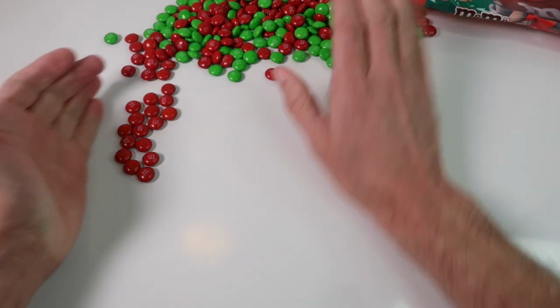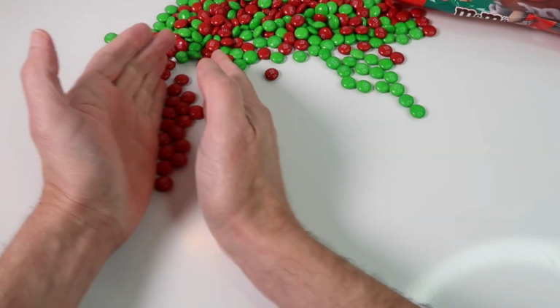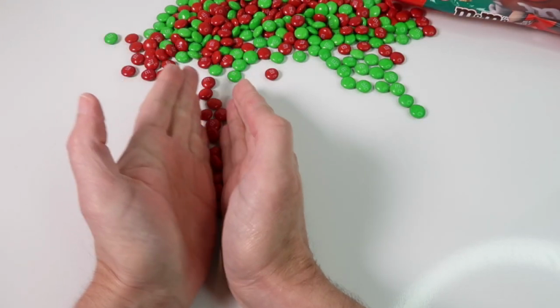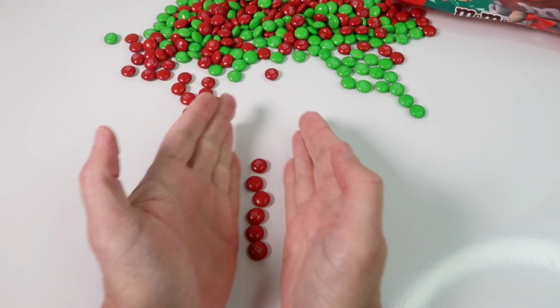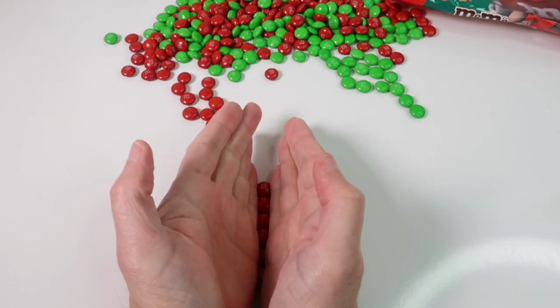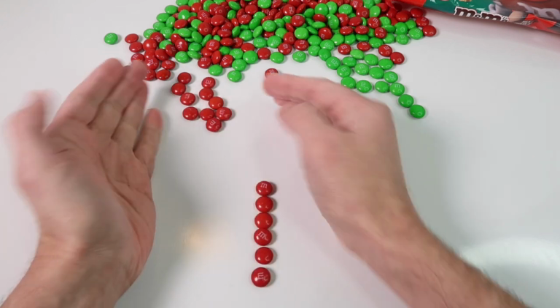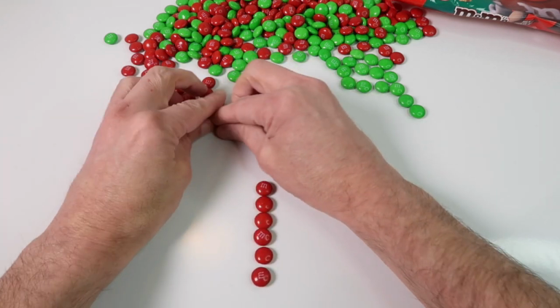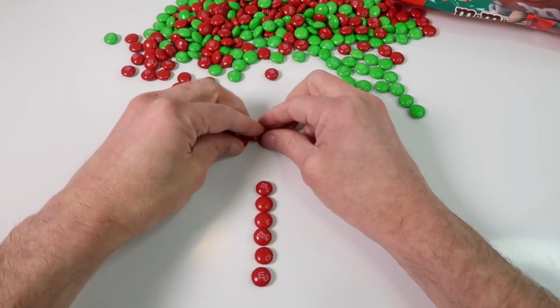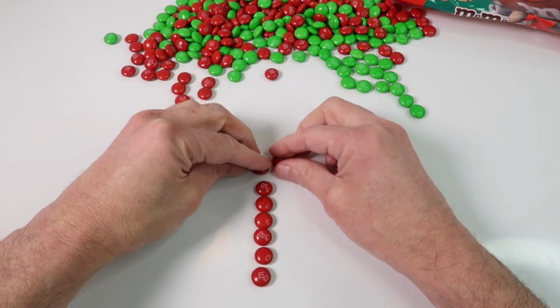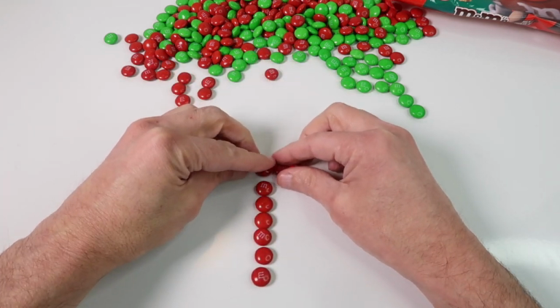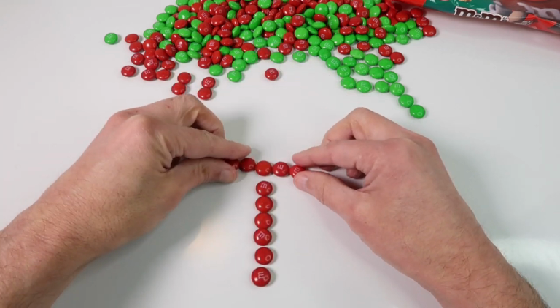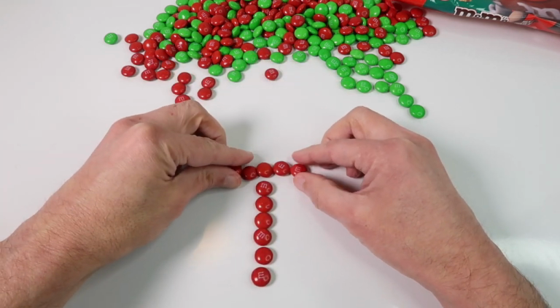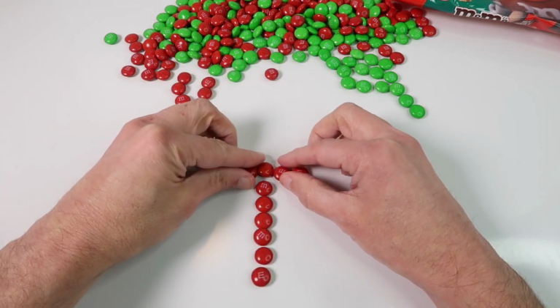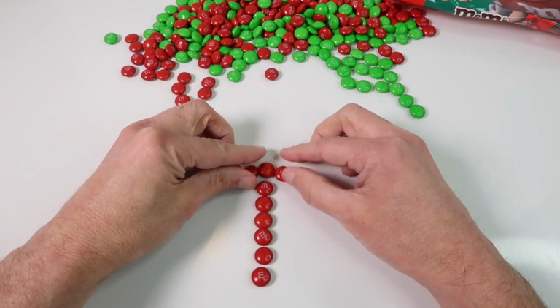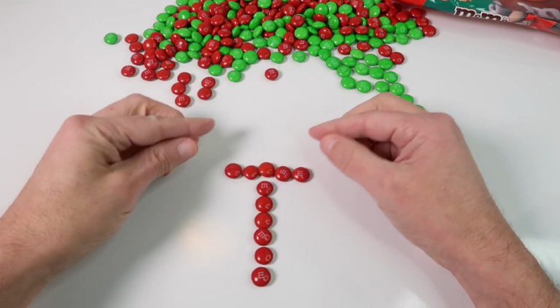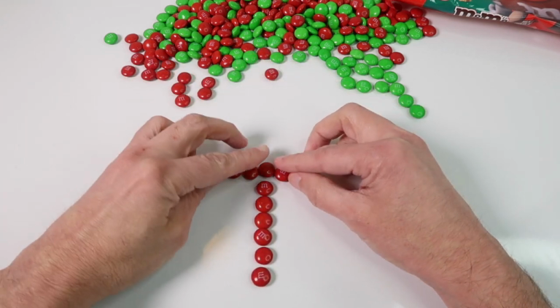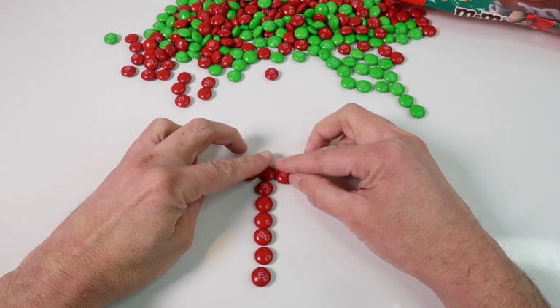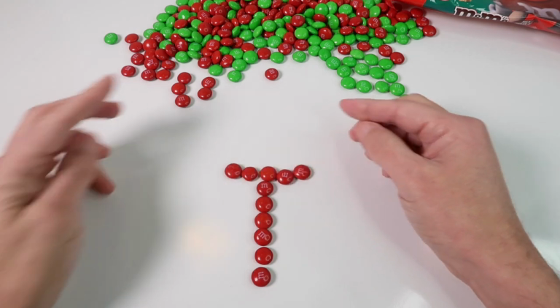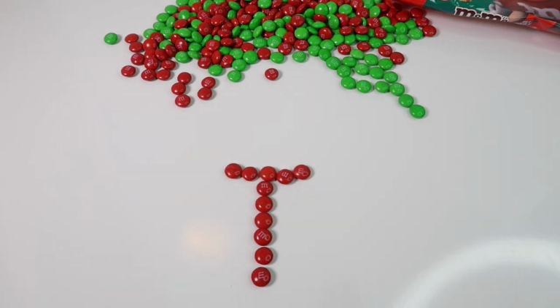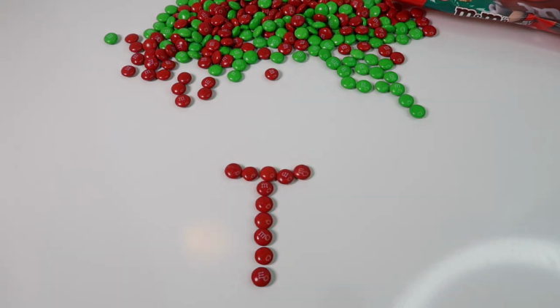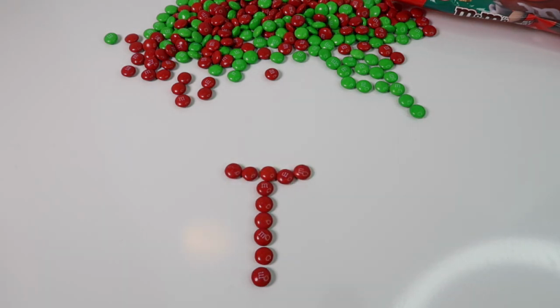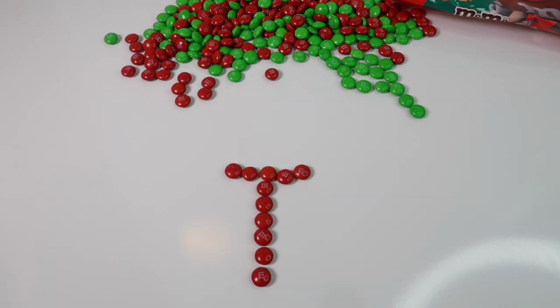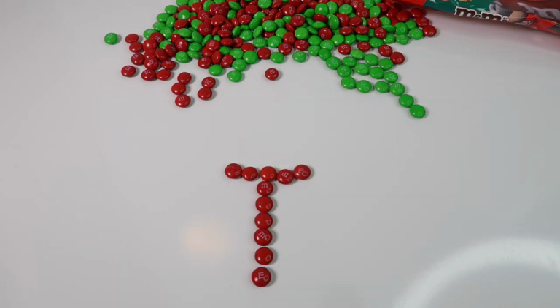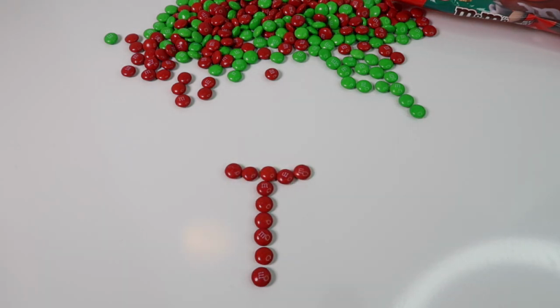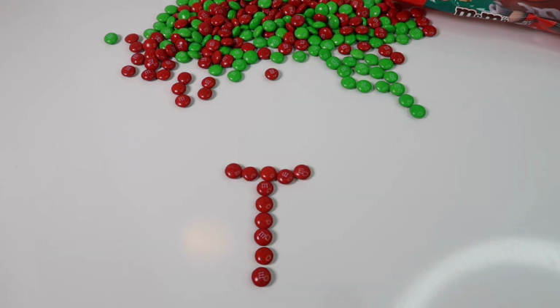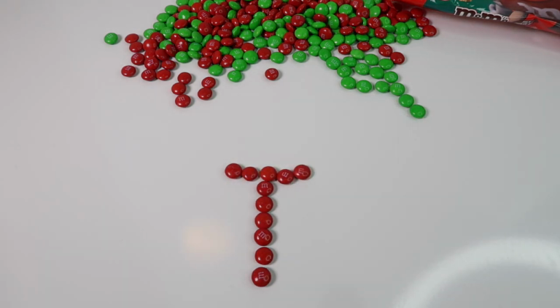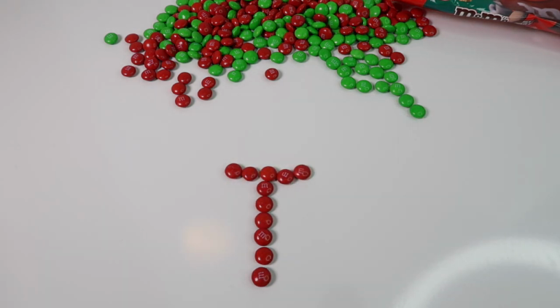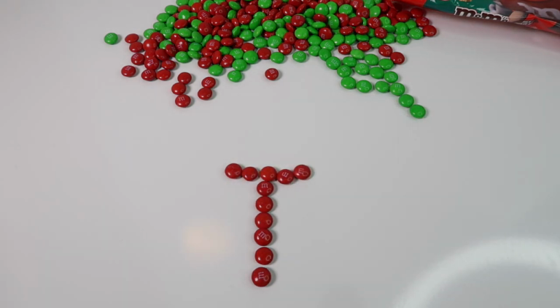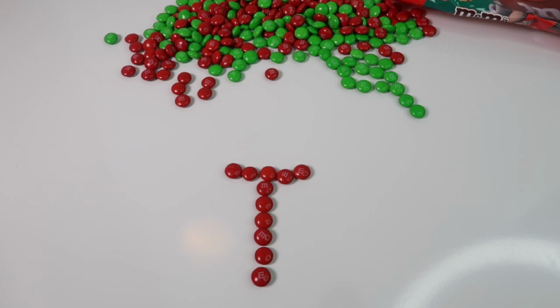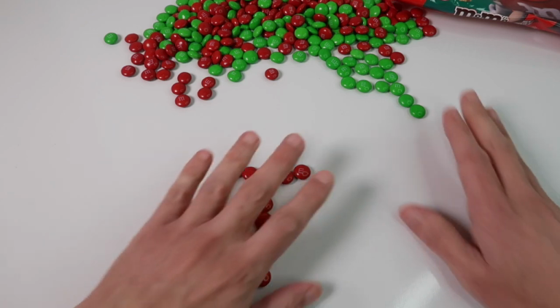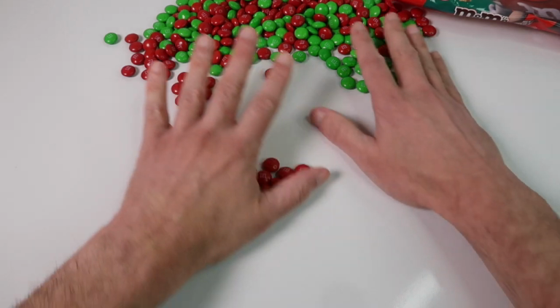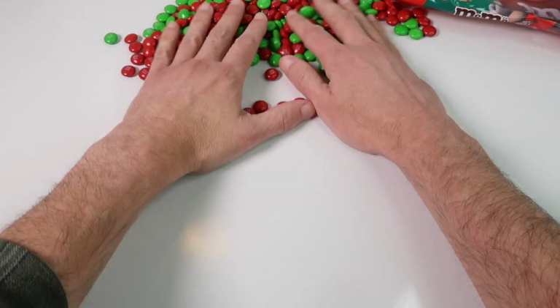We'll do a red T. A T is pretty simple. There we have a T.